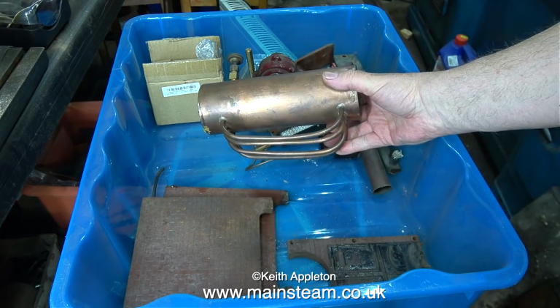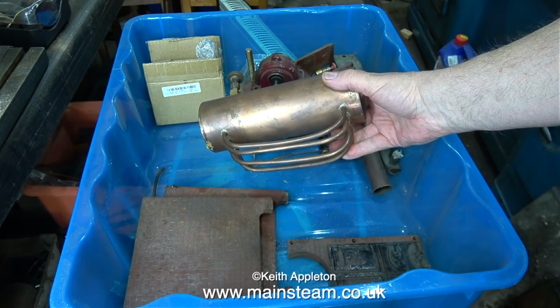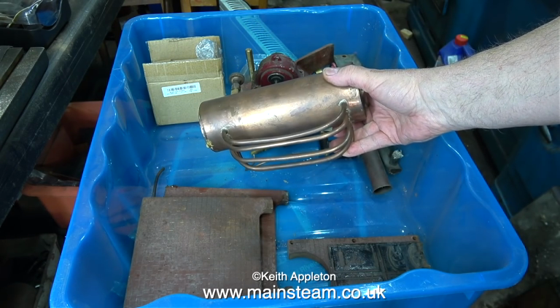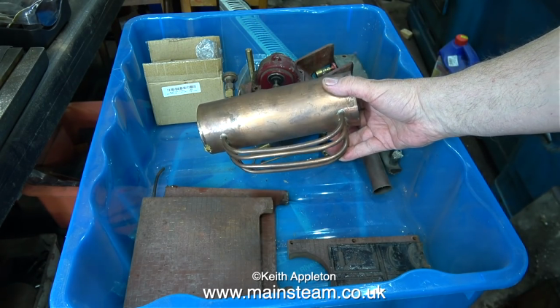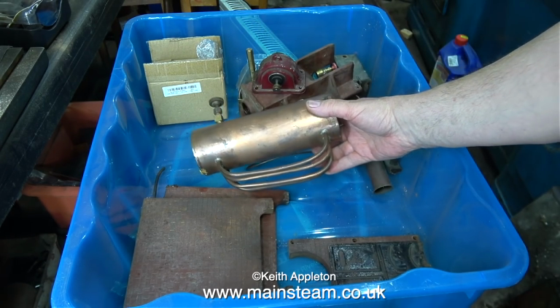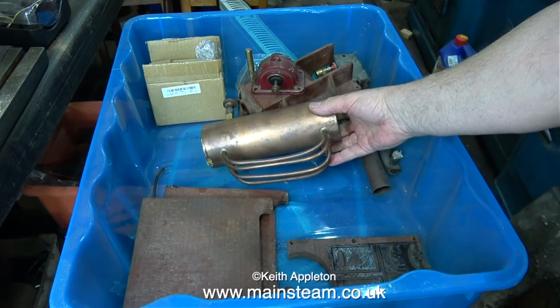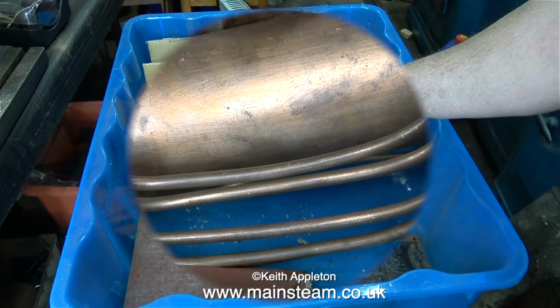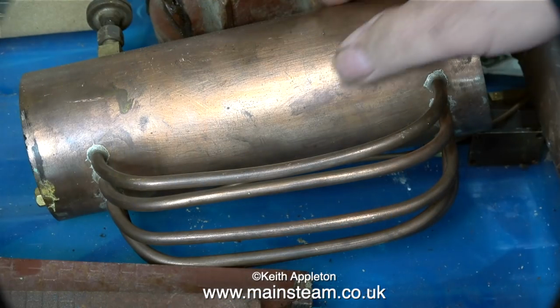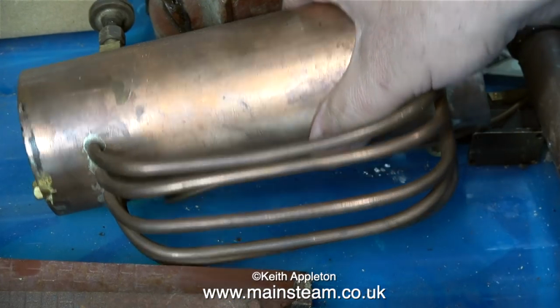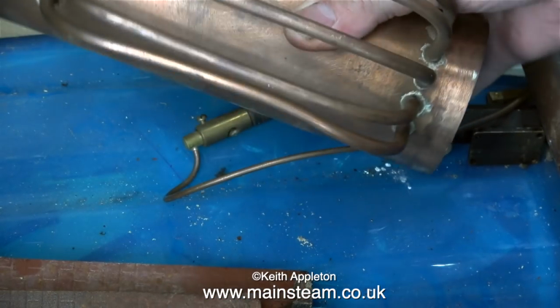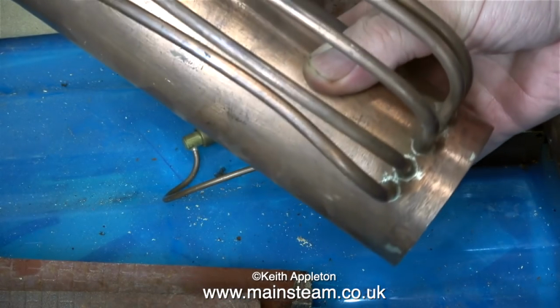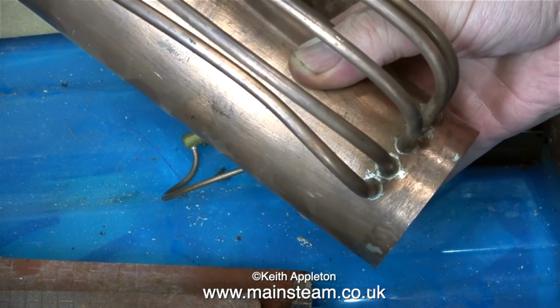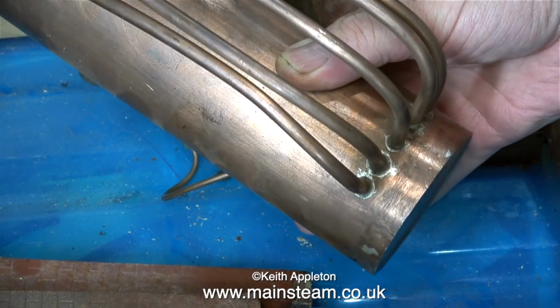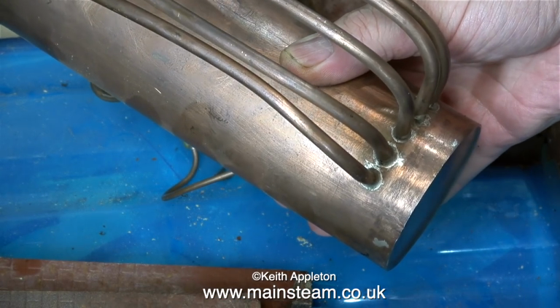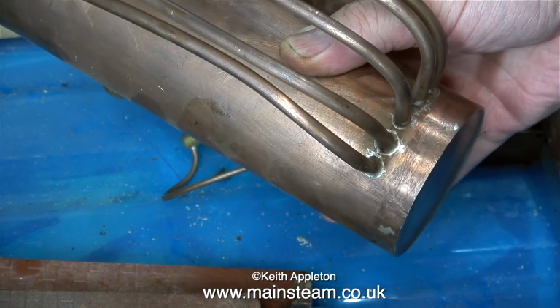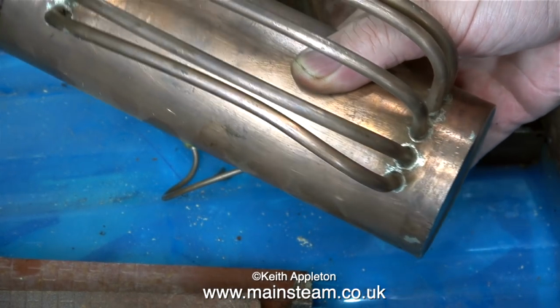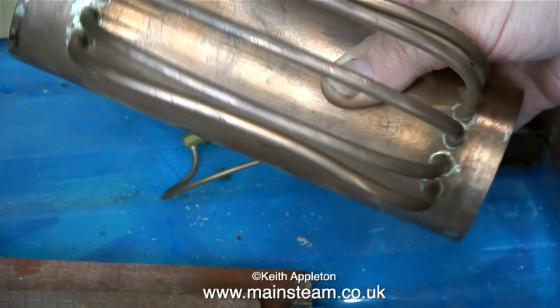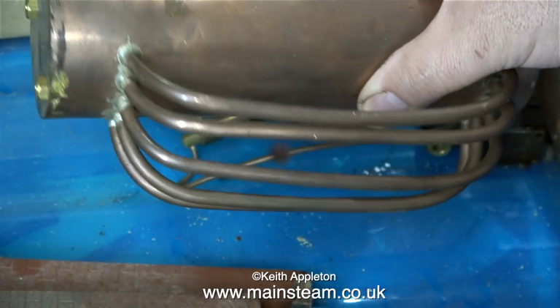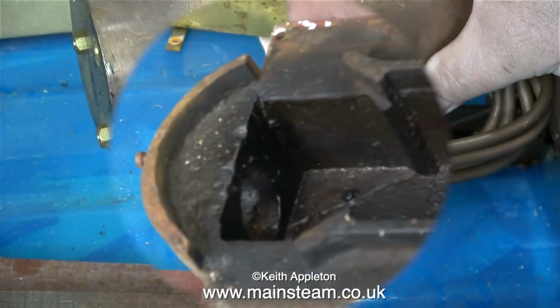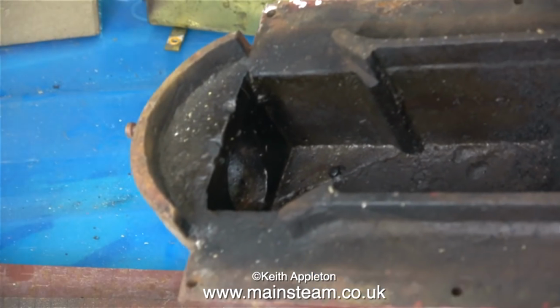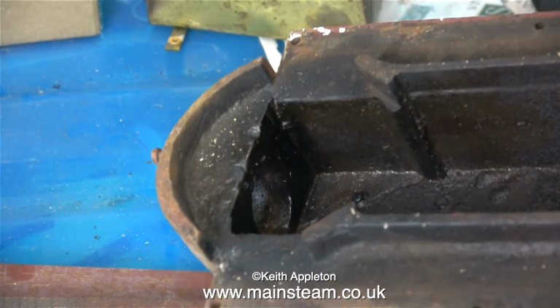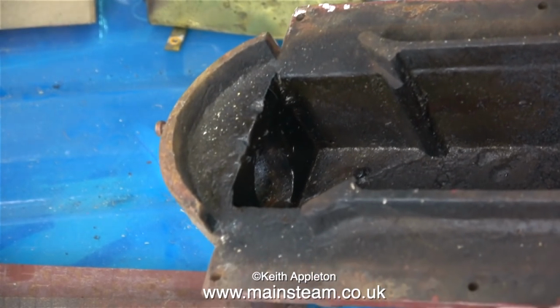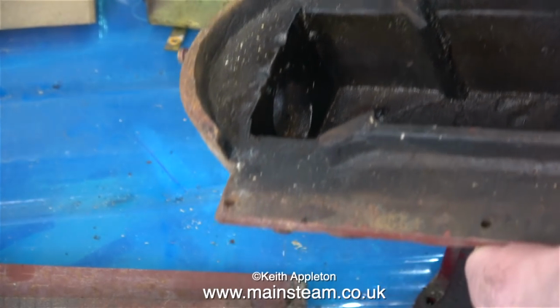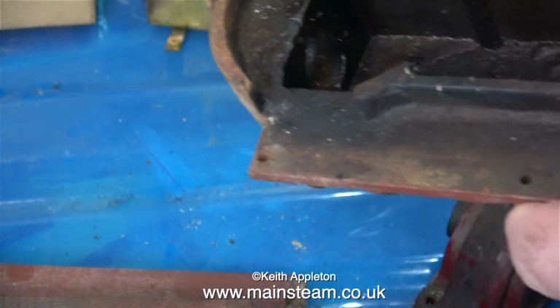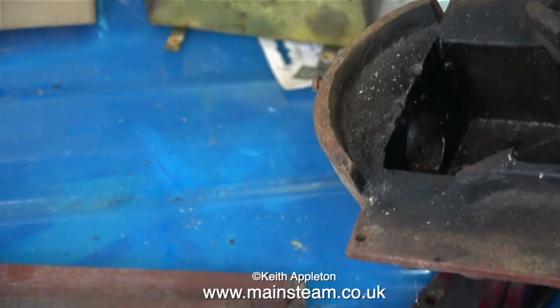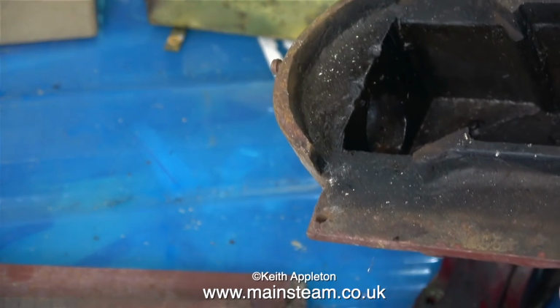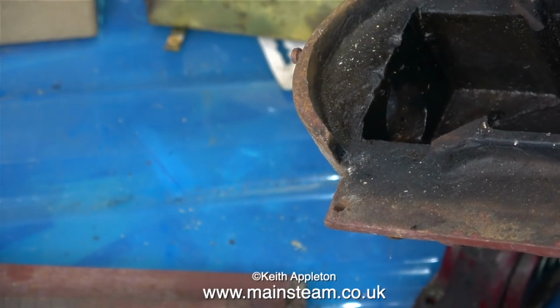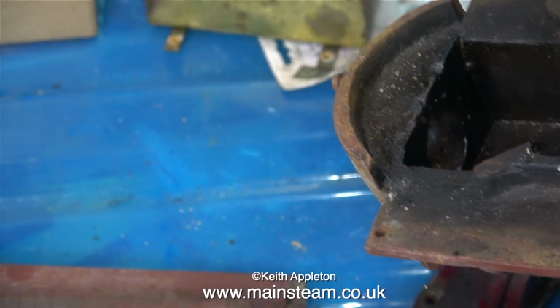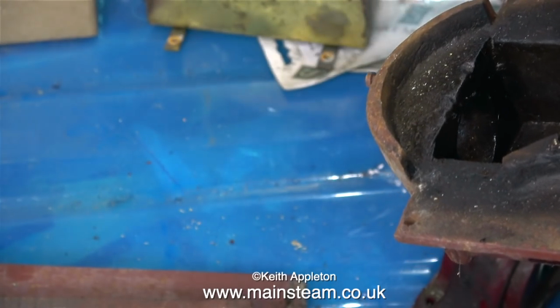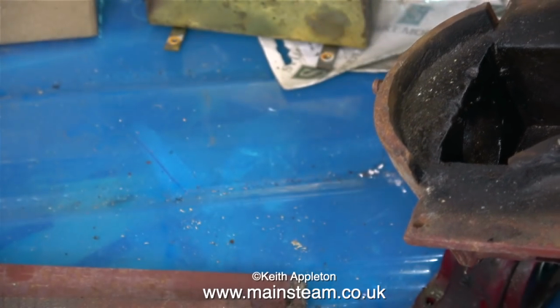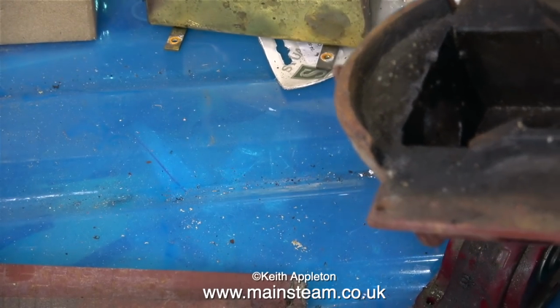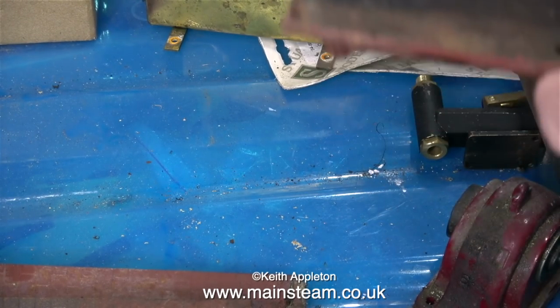And here's the boiler — this is a Basset Loke boiler, and Basset Loke boilers were very good. It's a Babcock type with water tubes underneath. Here's the front boiler mounting, and as you can see it's a really substantial piece of cast iron, just like the rest.